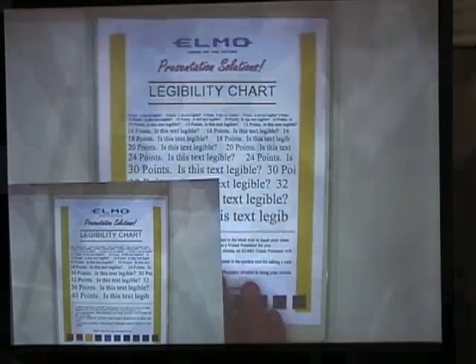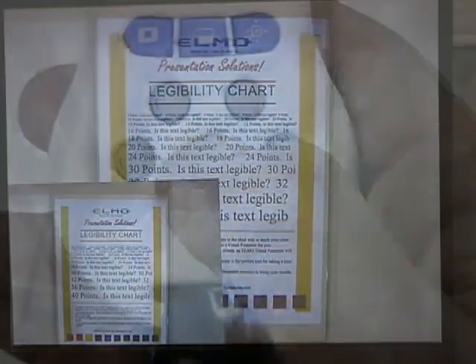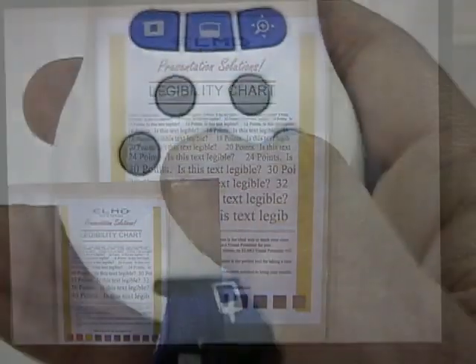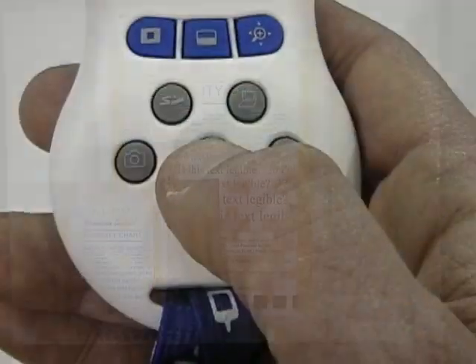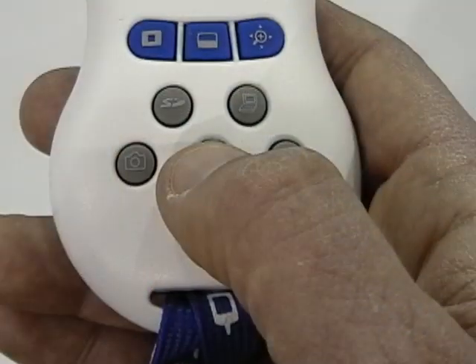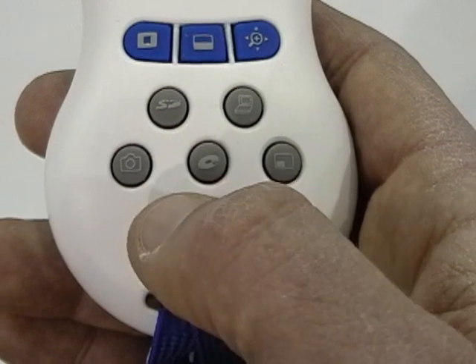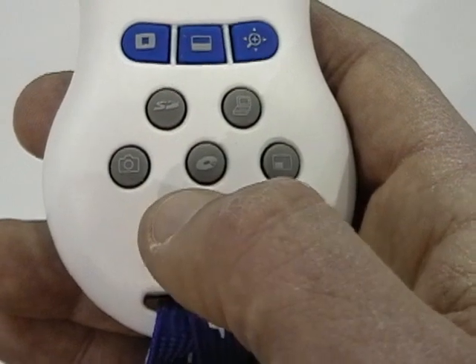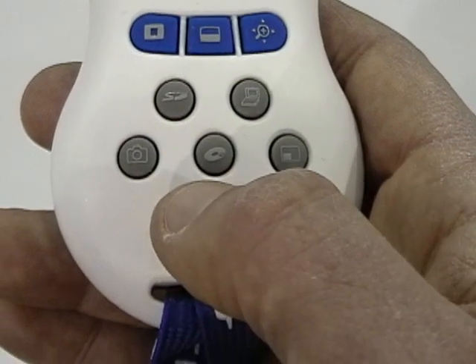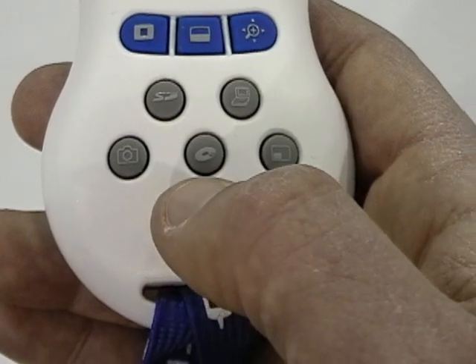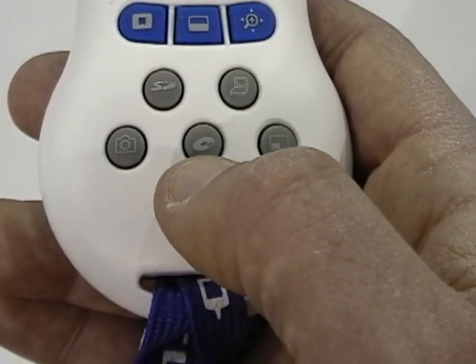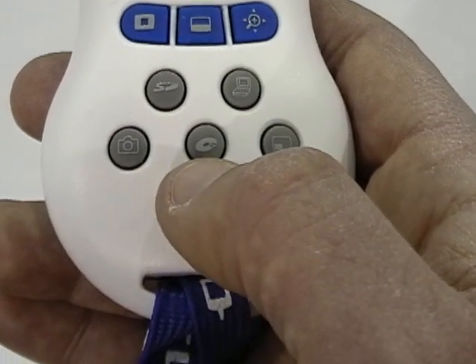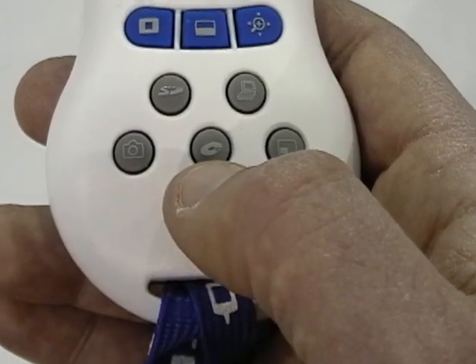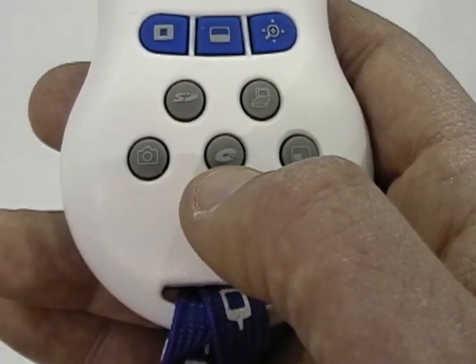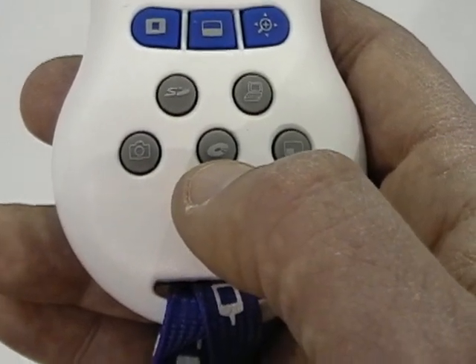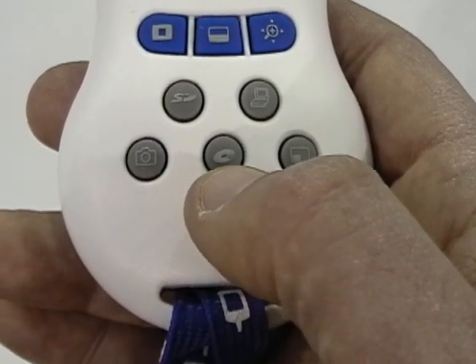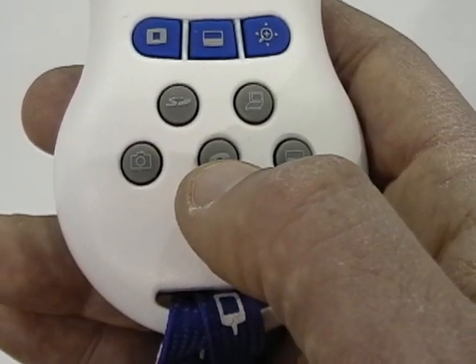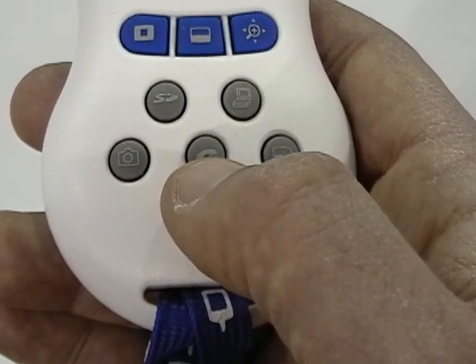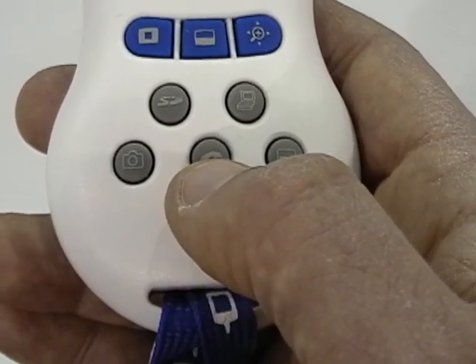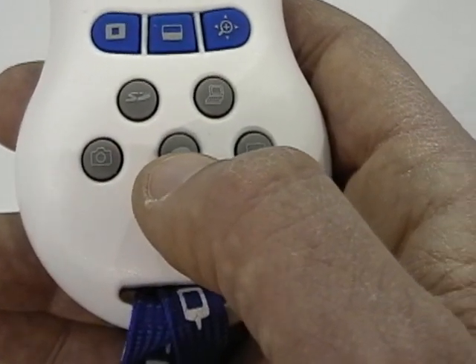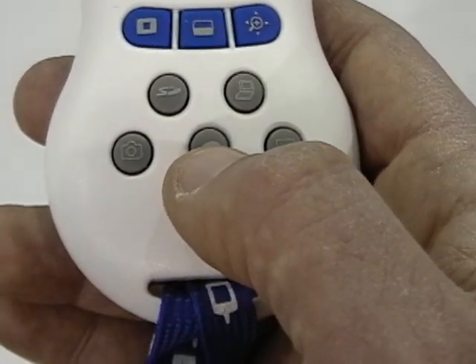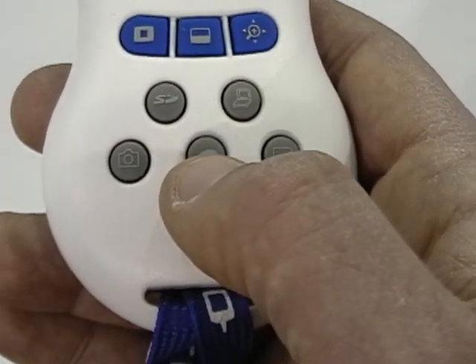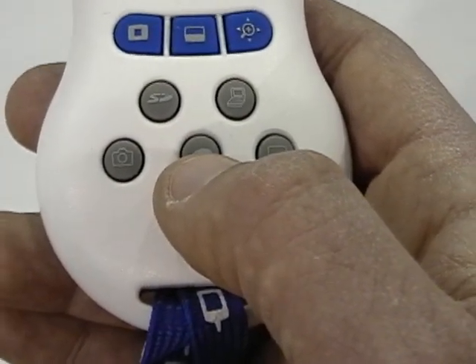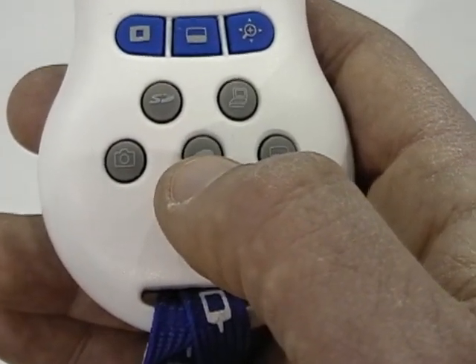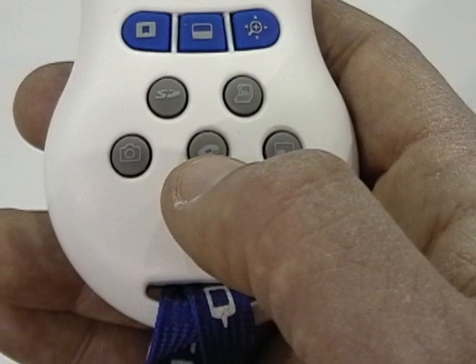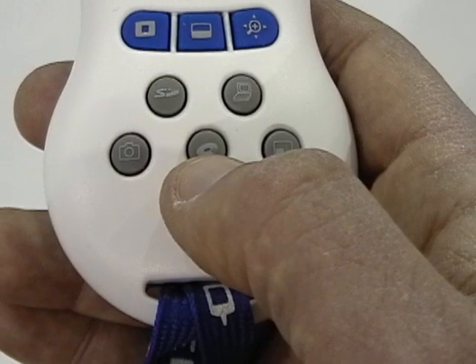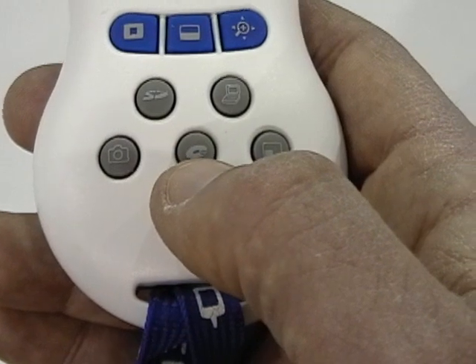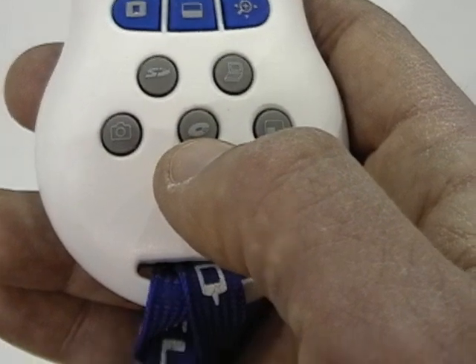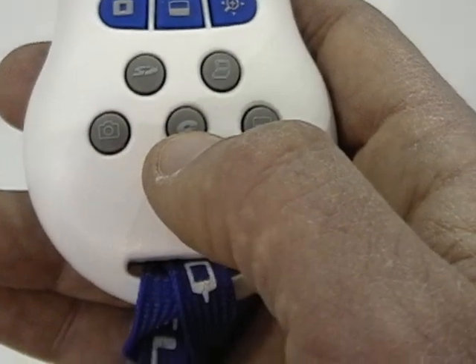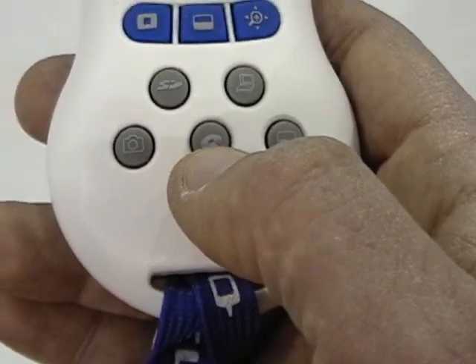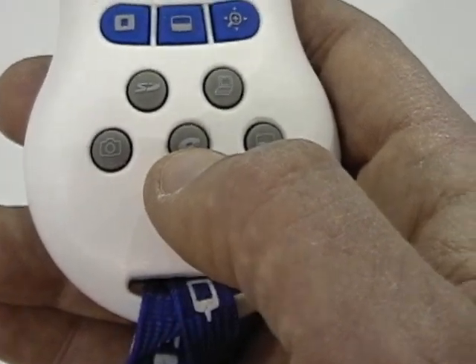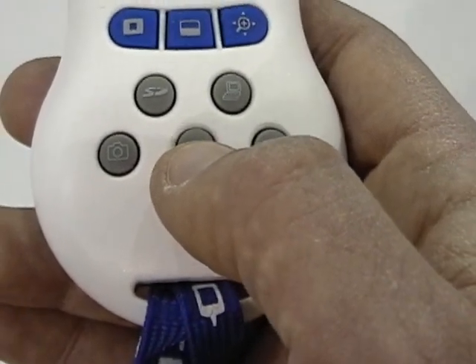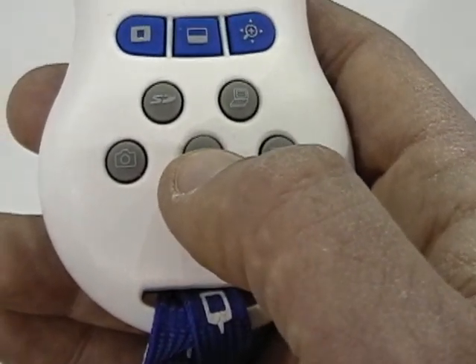The center button is a CD-ROM icon. Currently this button is not active — it's for a future product upgrade to the TT02RX.